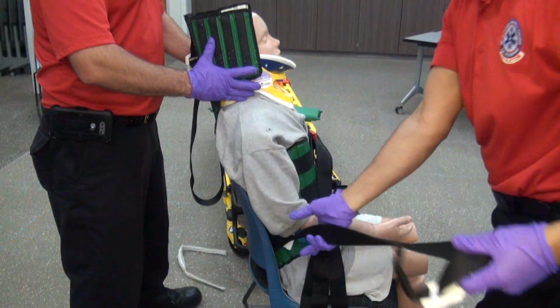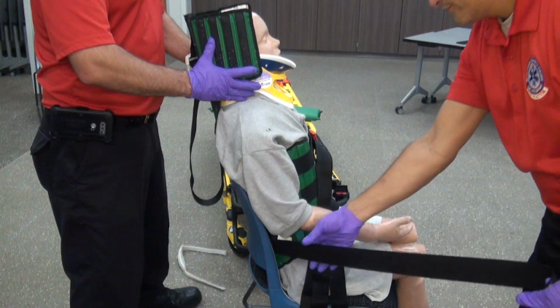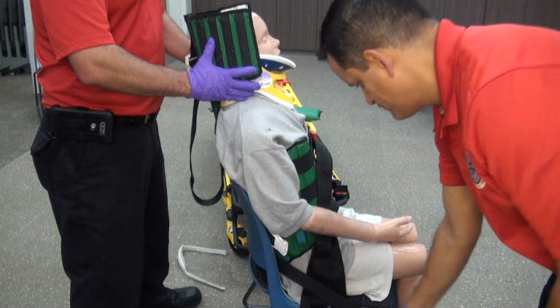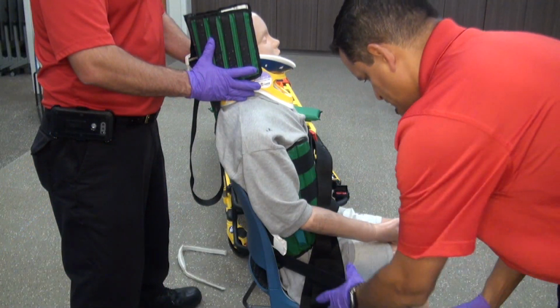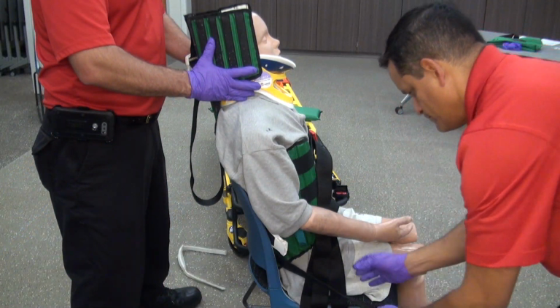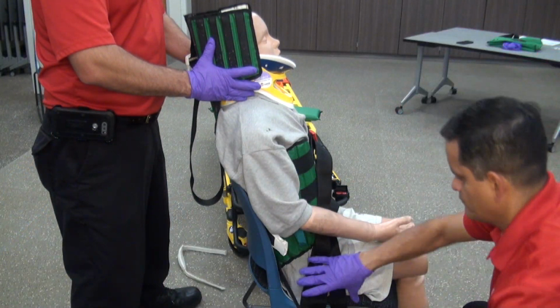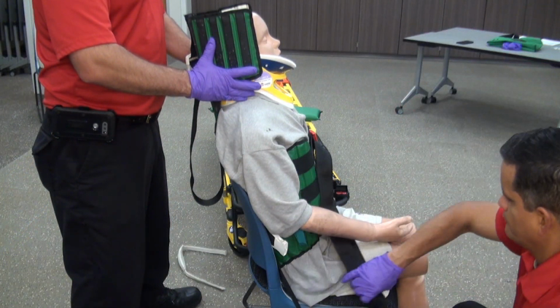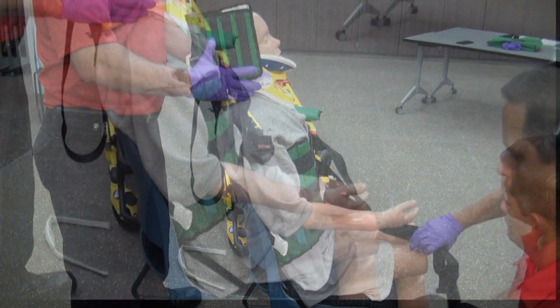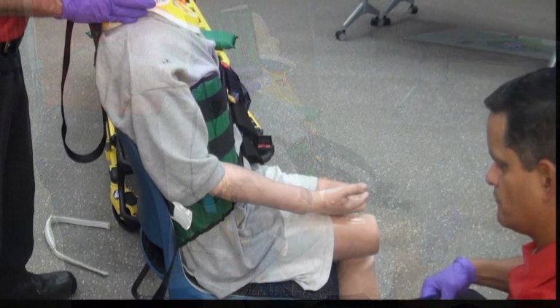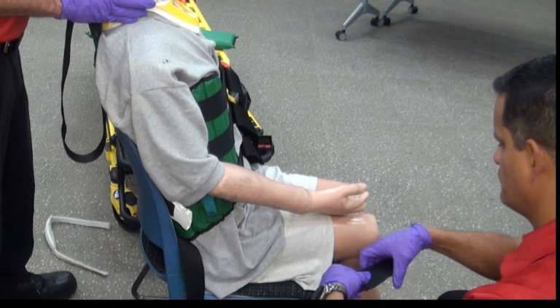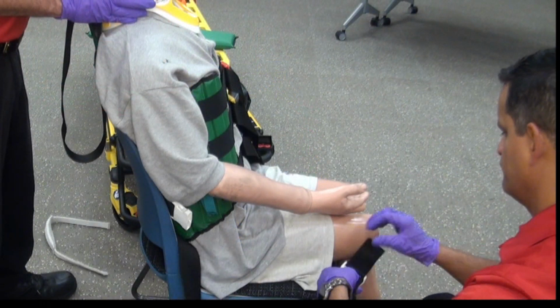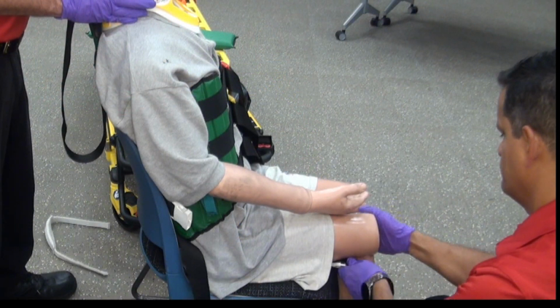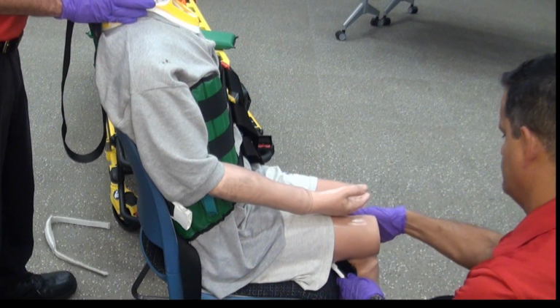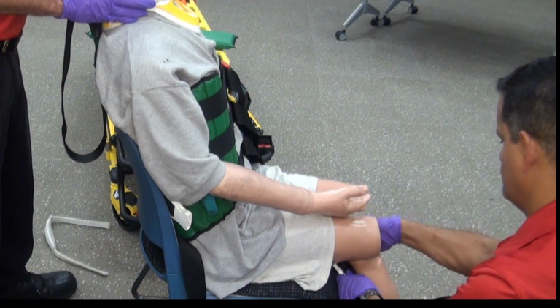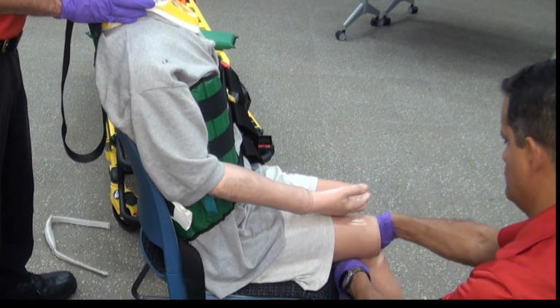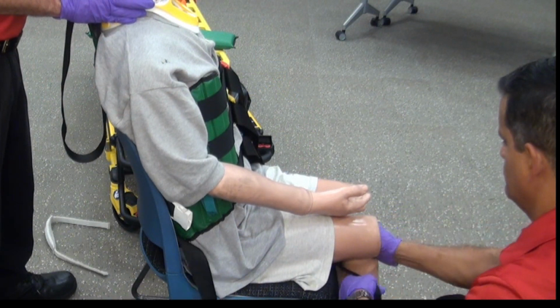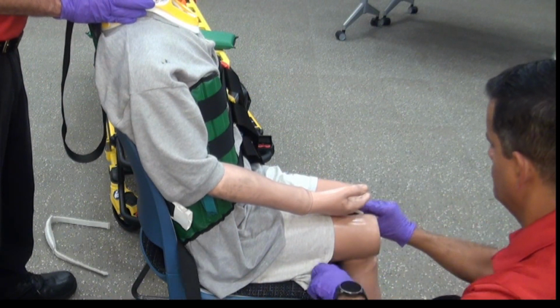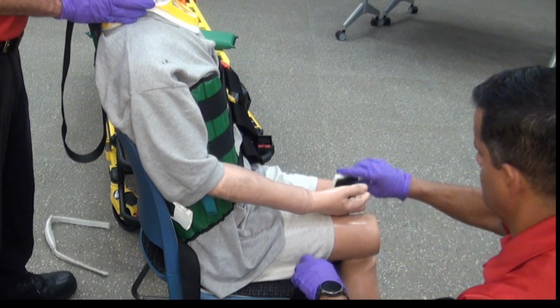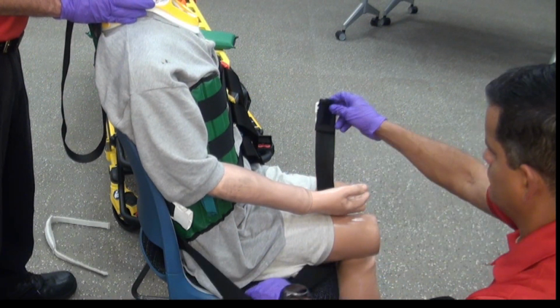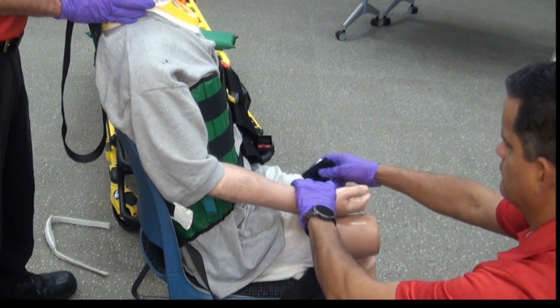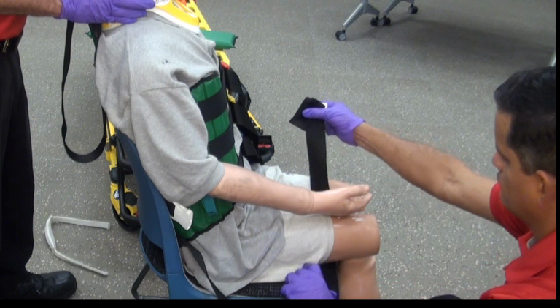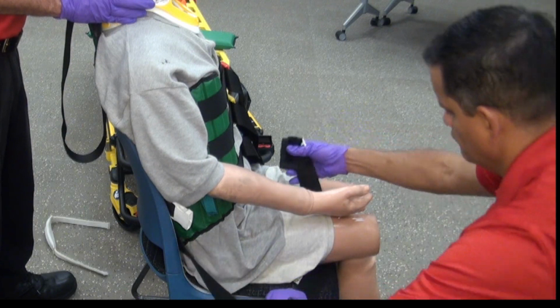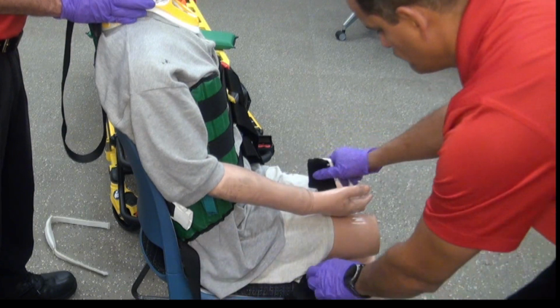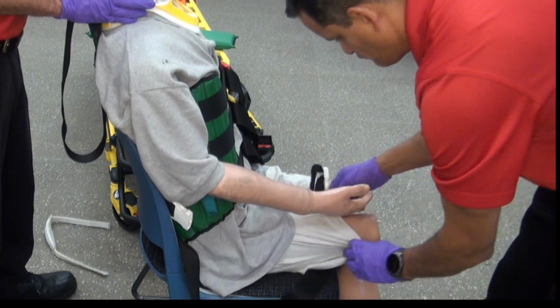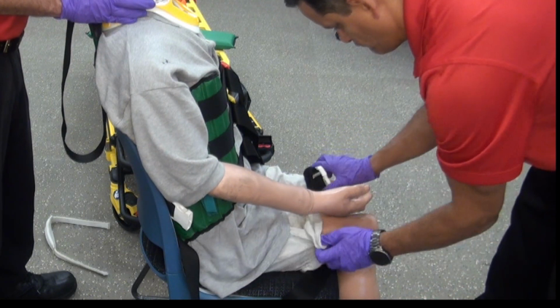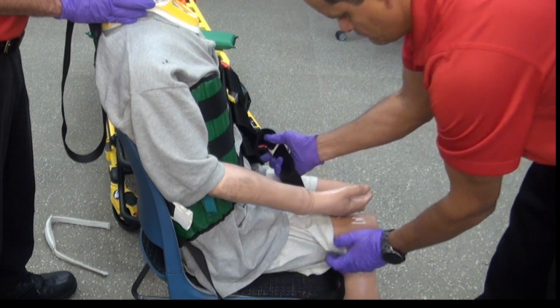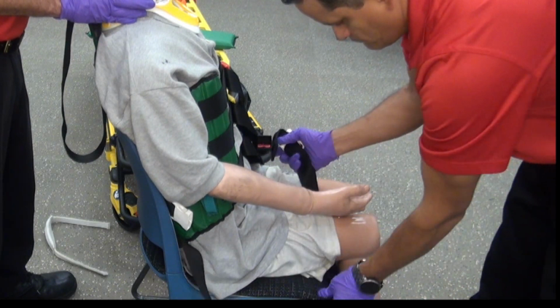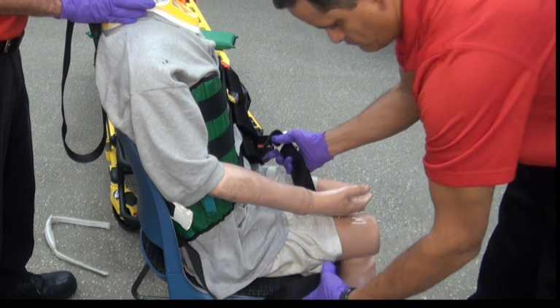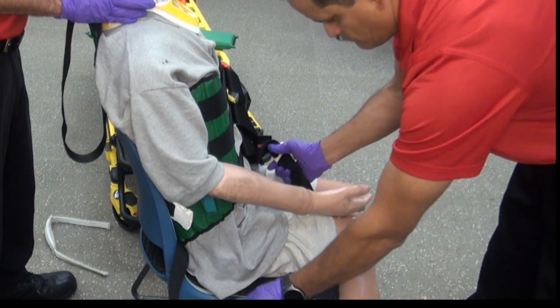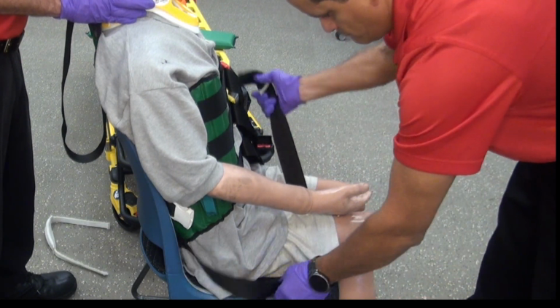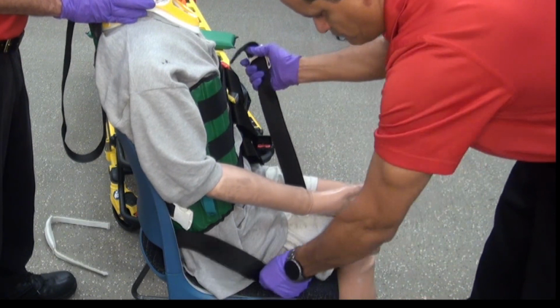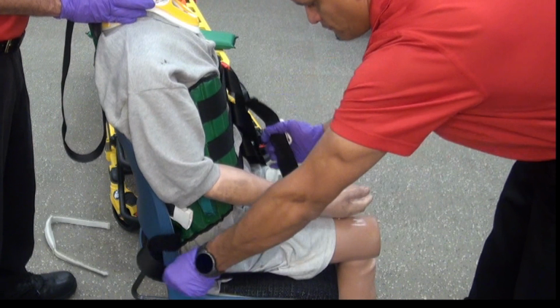Deploy the two leg straps attached to the back of the KED, slide them underneath each leg, and secure them by either the crisscross method or along to the respective area. If there is any evidence of groin injury, the crisscross method should be avoided.